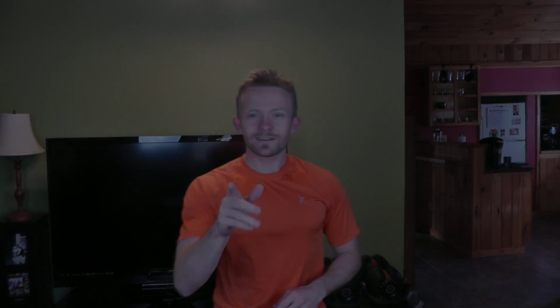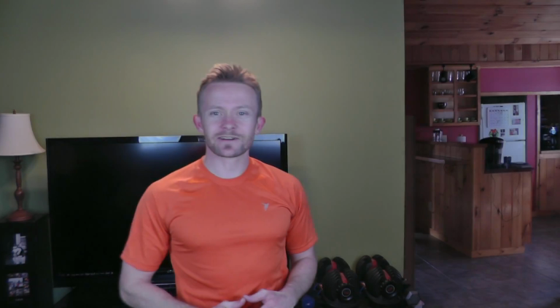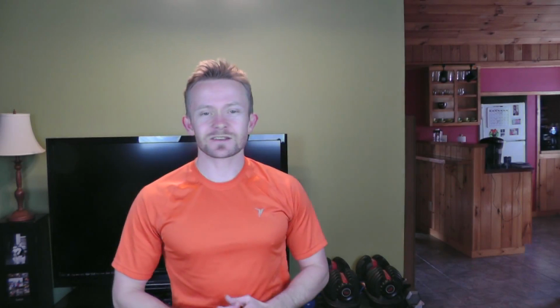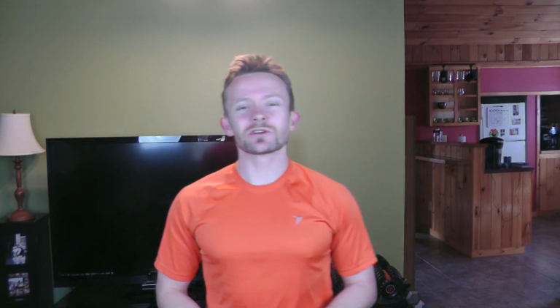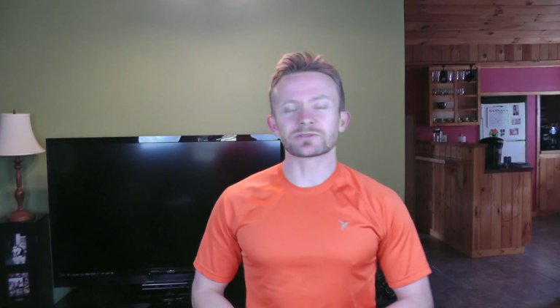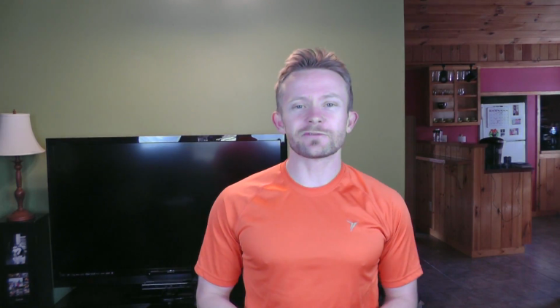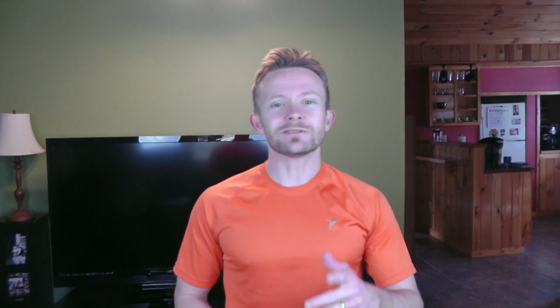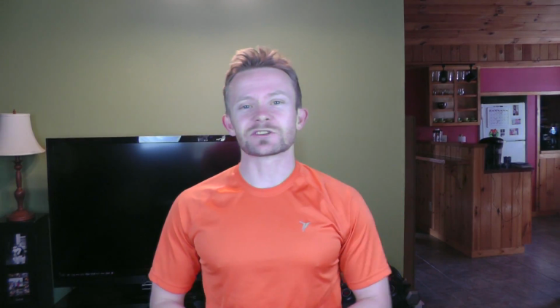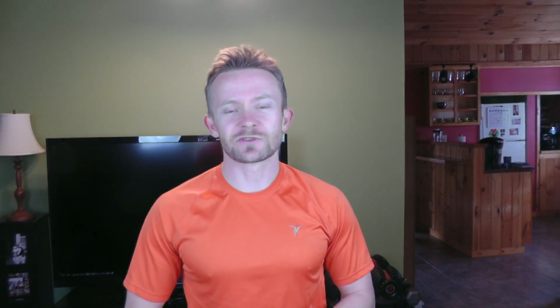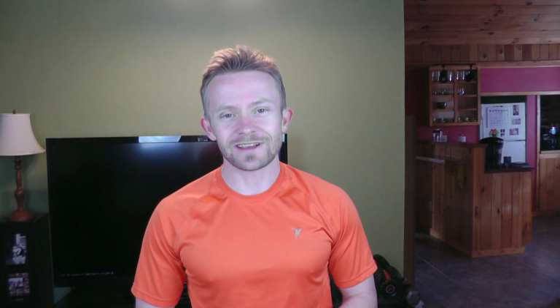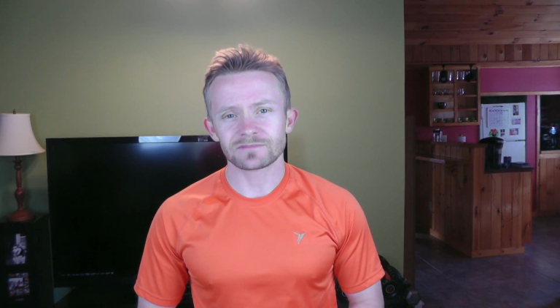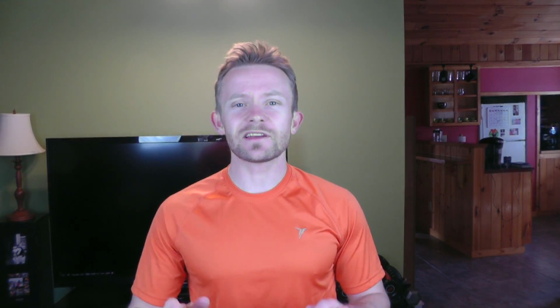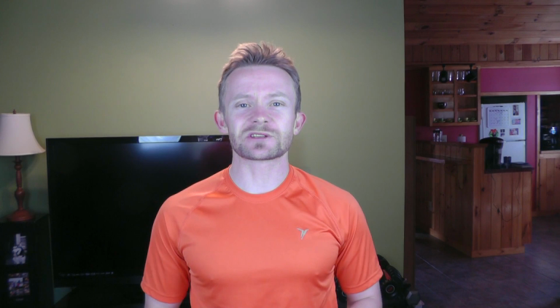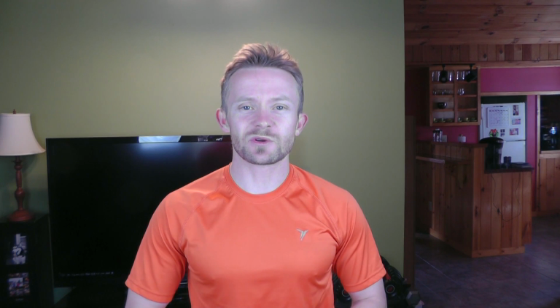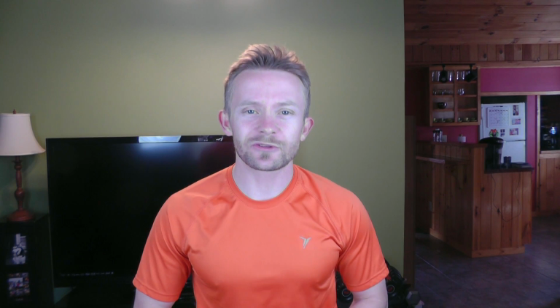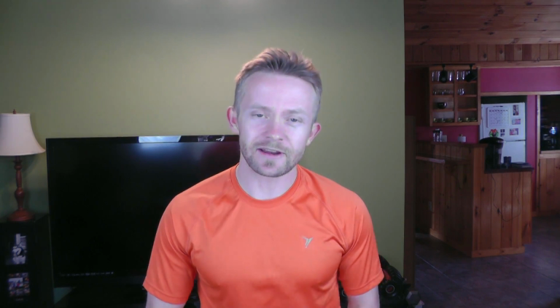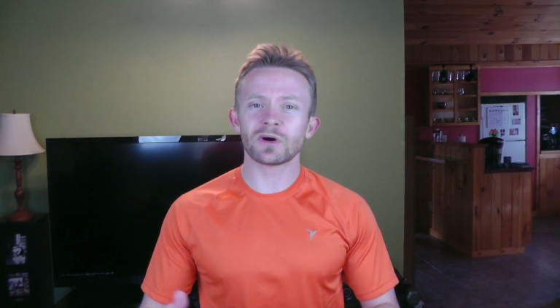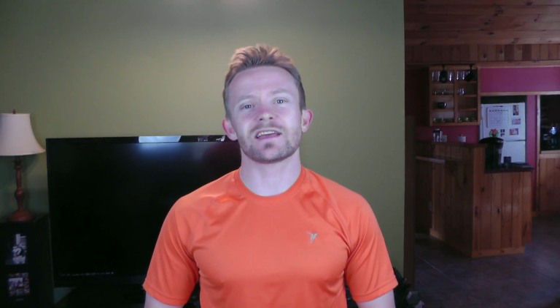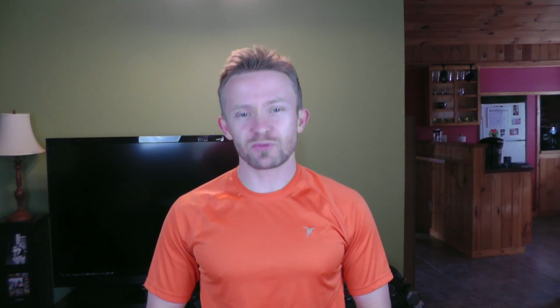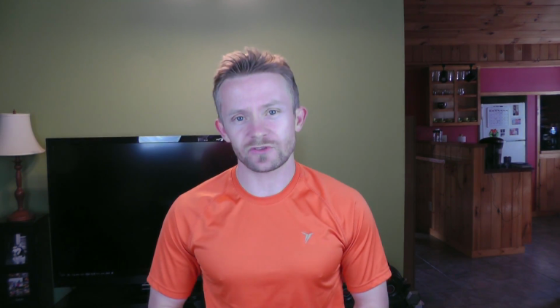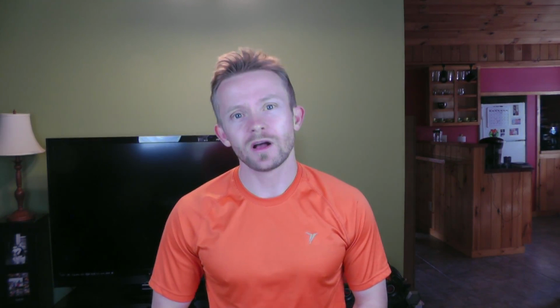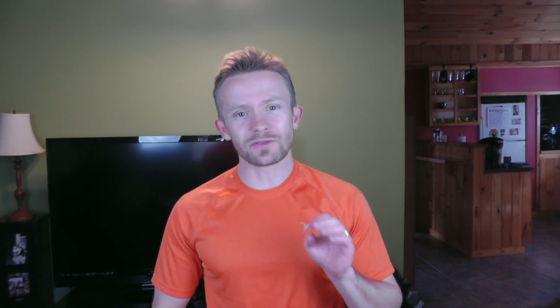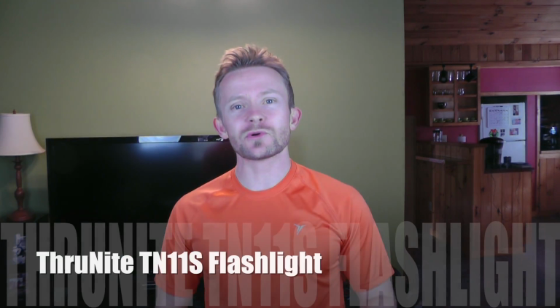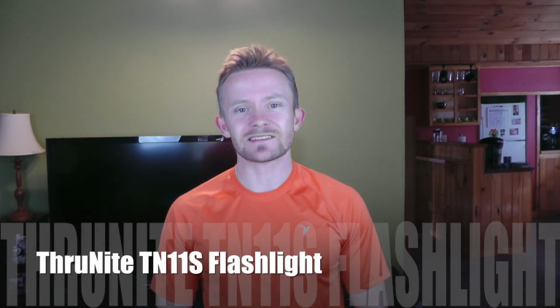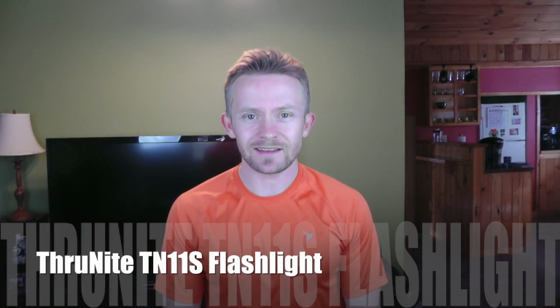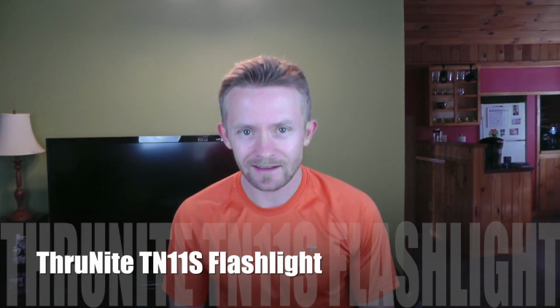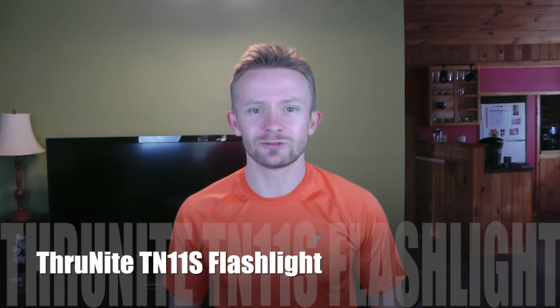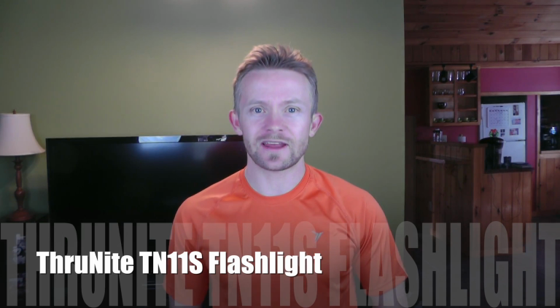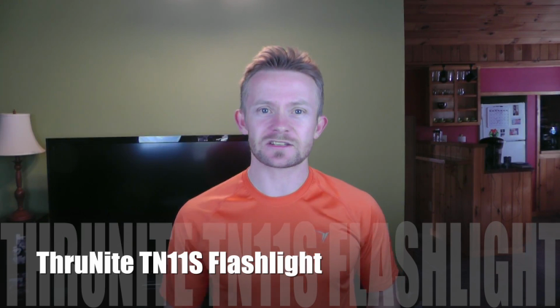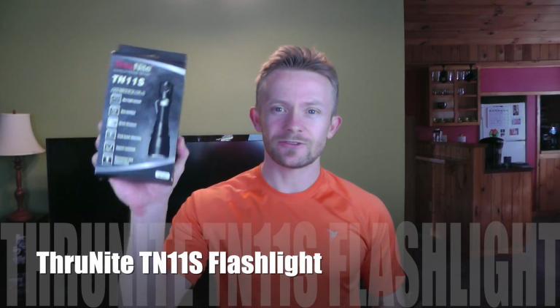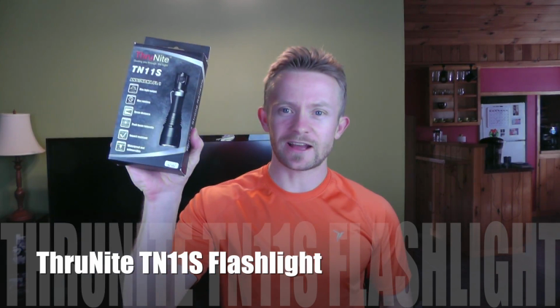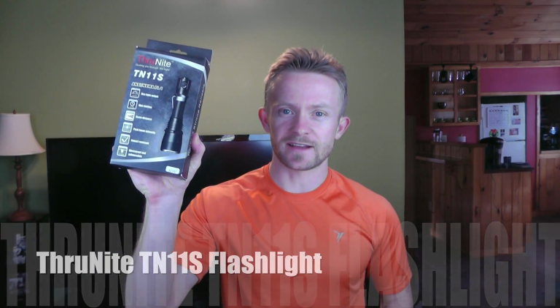Hey there guys, Luke here with the Outdoor Gear Review. Thank you so much for tuning in. Today for this episode we are doing an unboxing and preview of the ThruNight TN11S Flashlight.